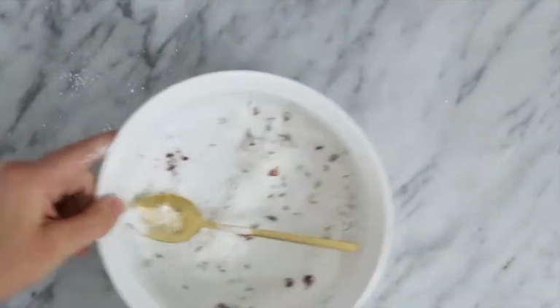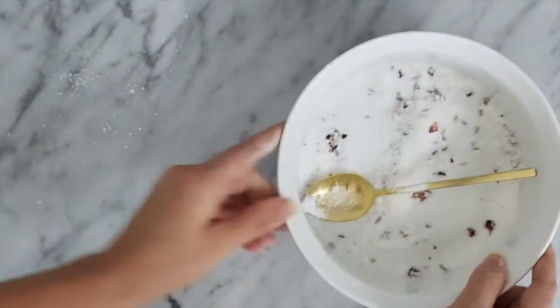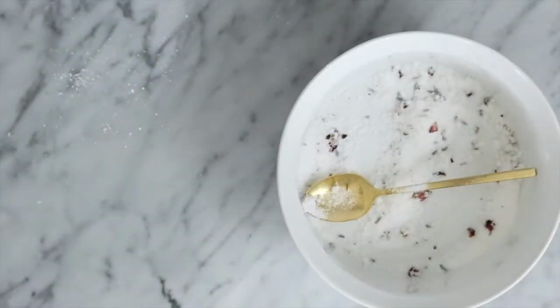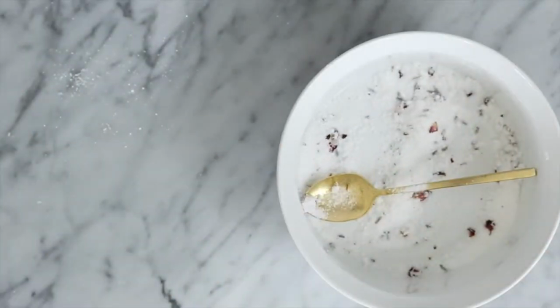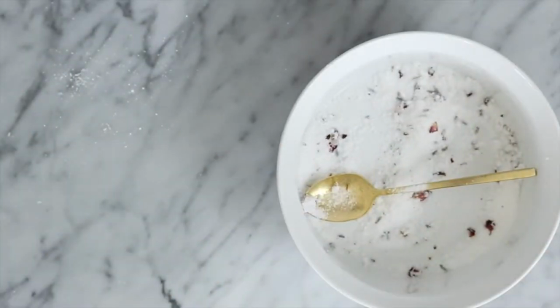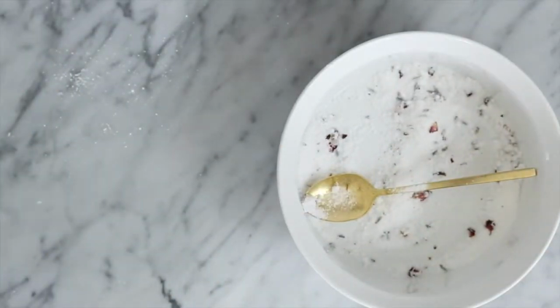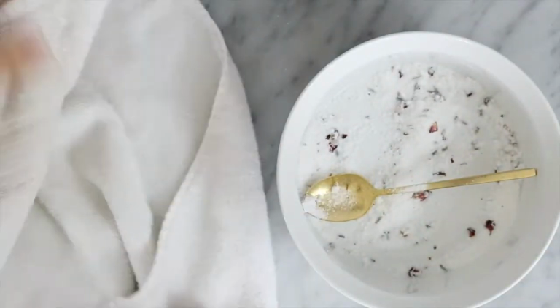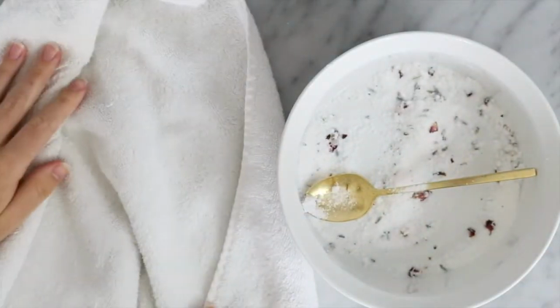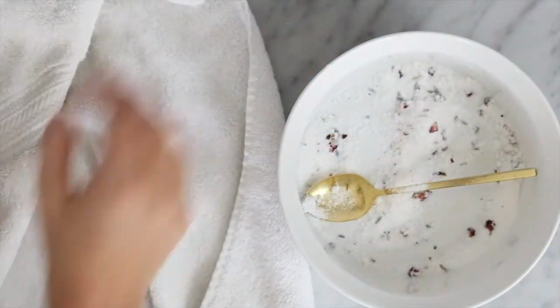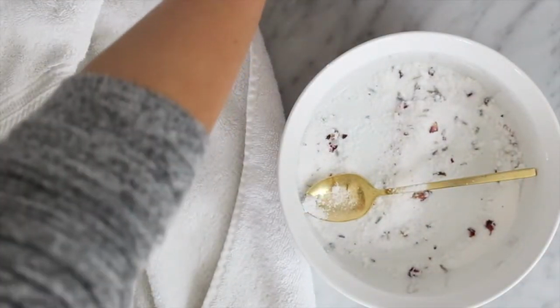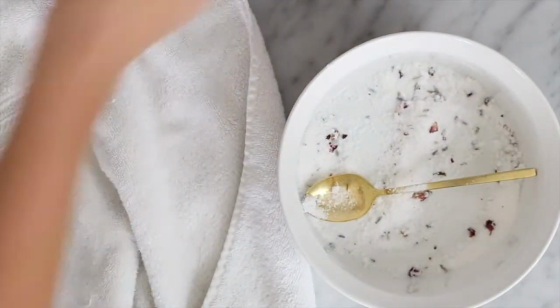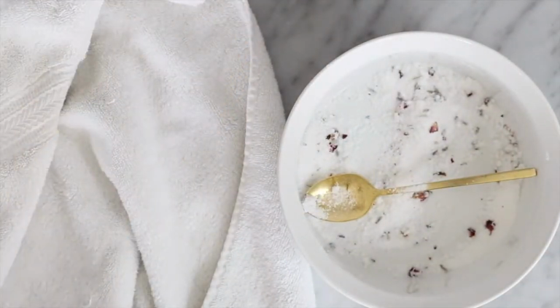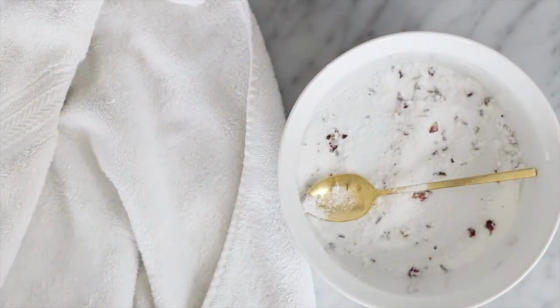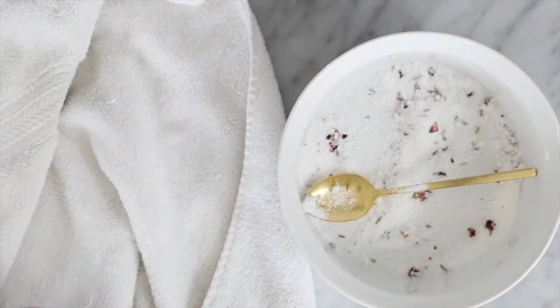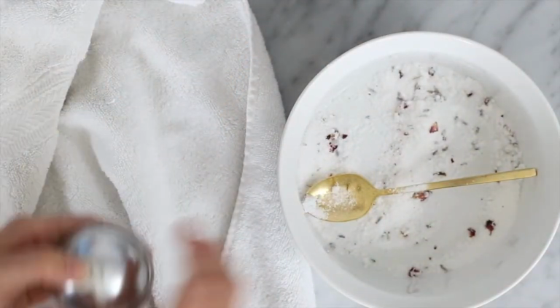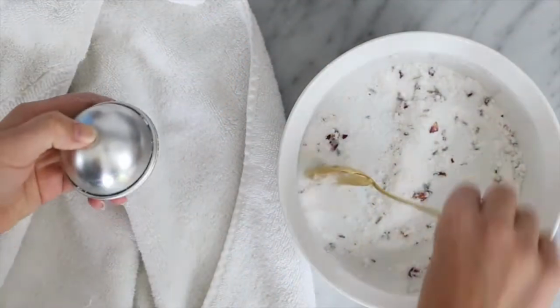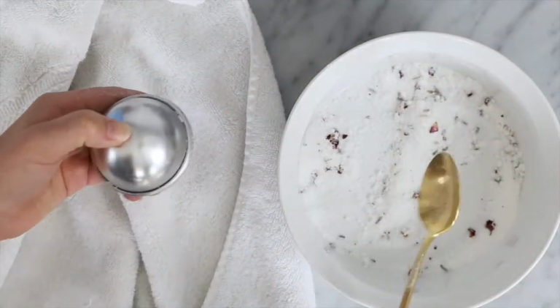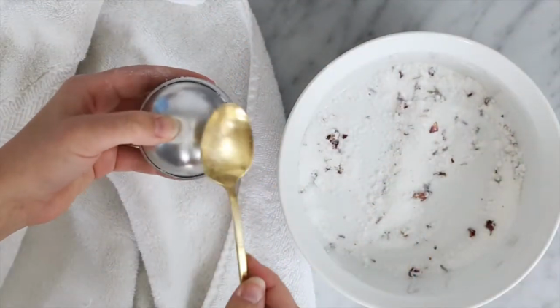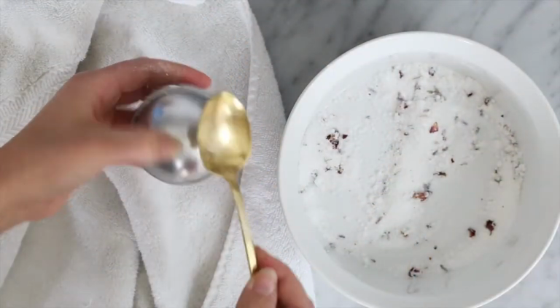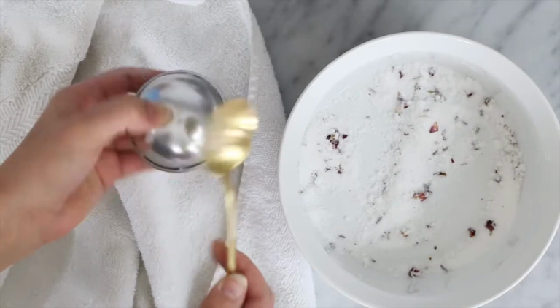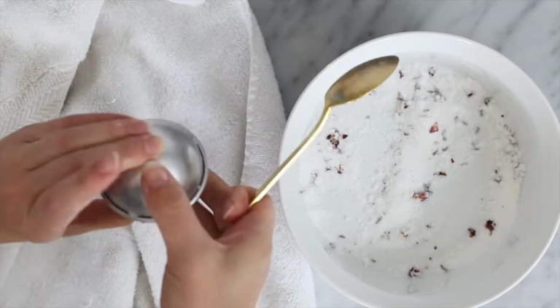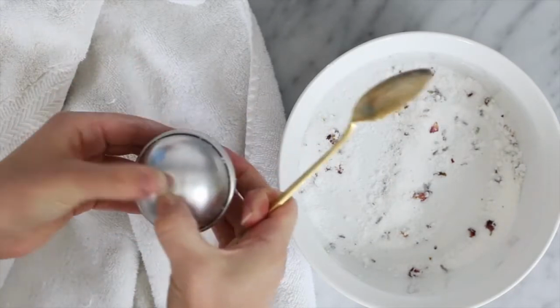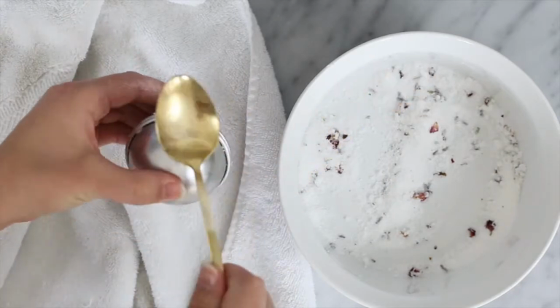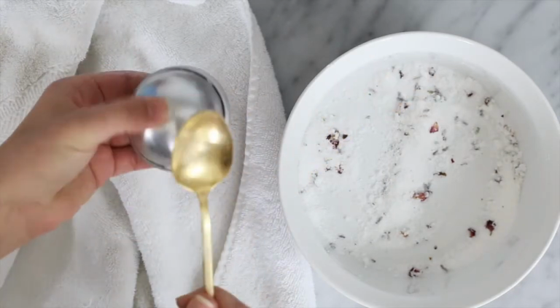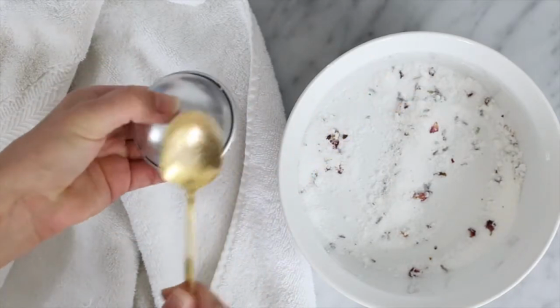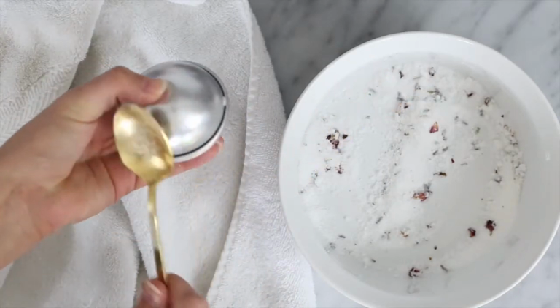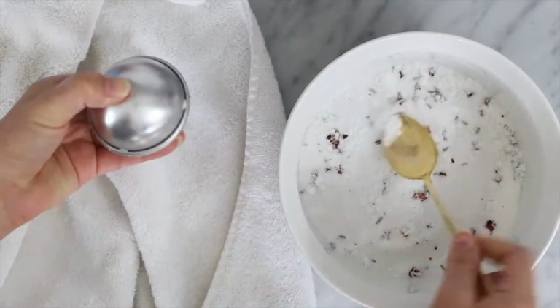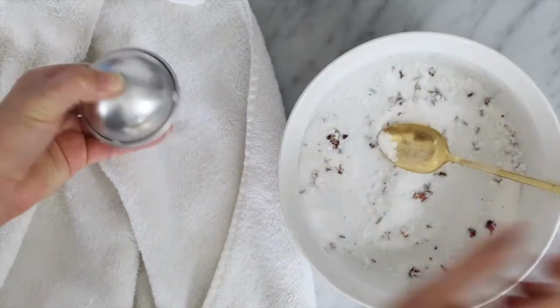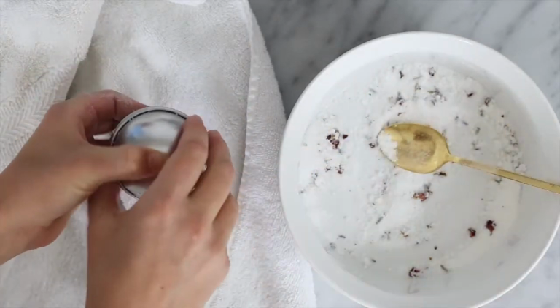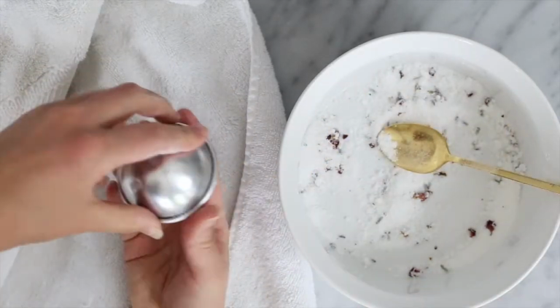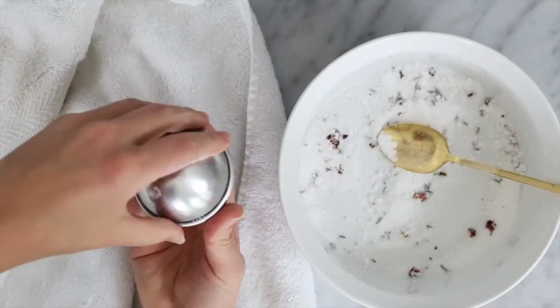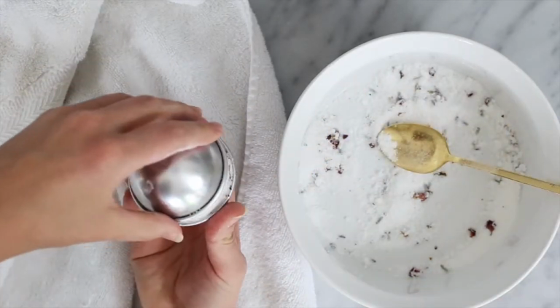Allow the bombs to dry inside the mold for several hours, then remove them from the mold and set them on a soft towel to dry overnight or longer.